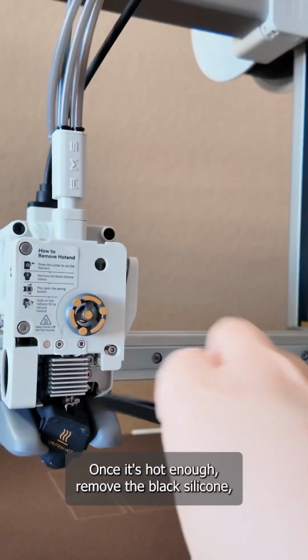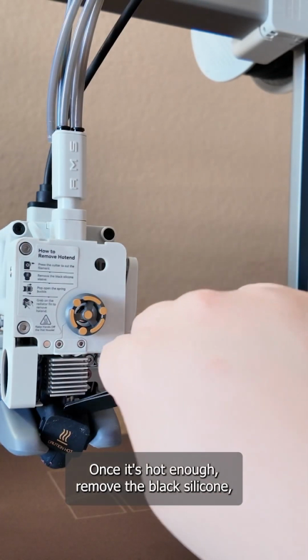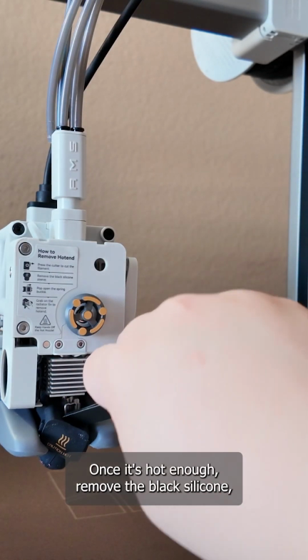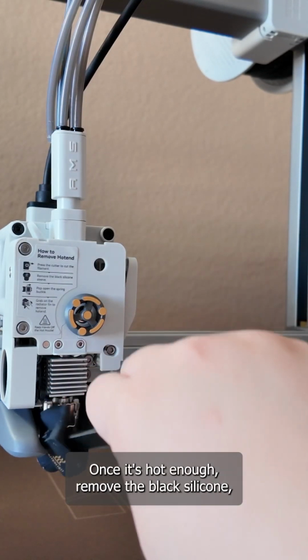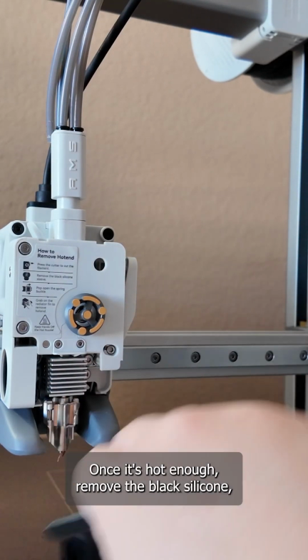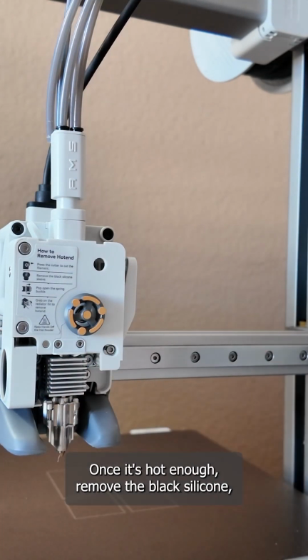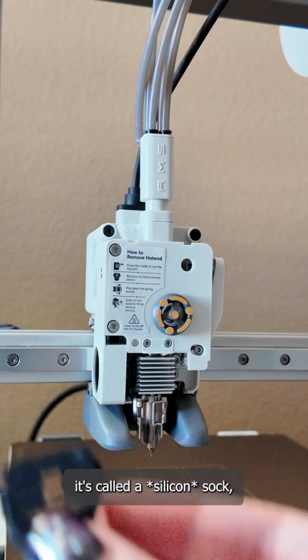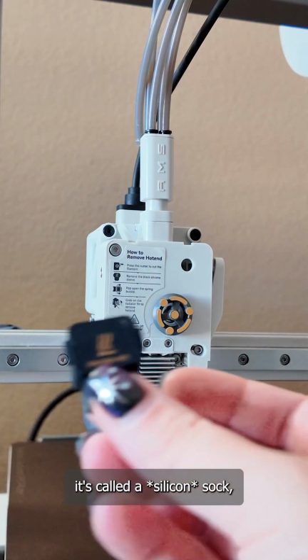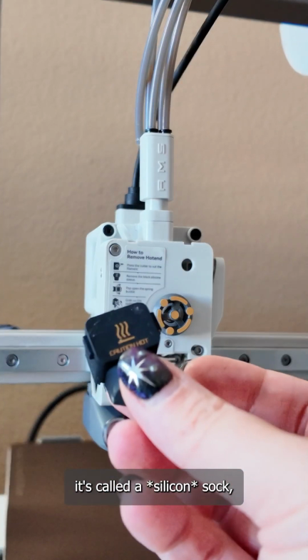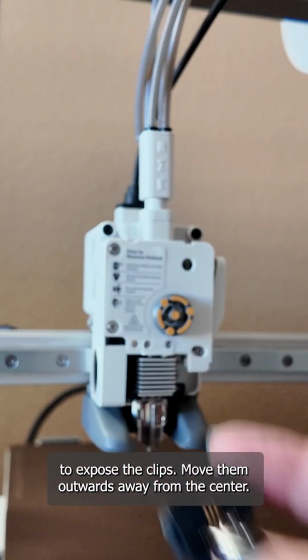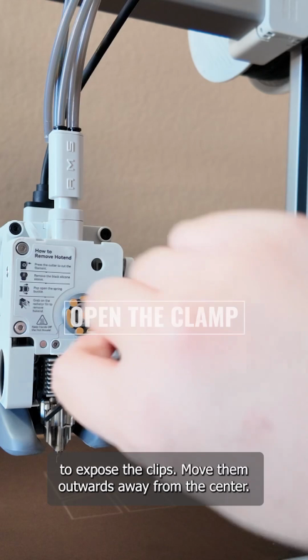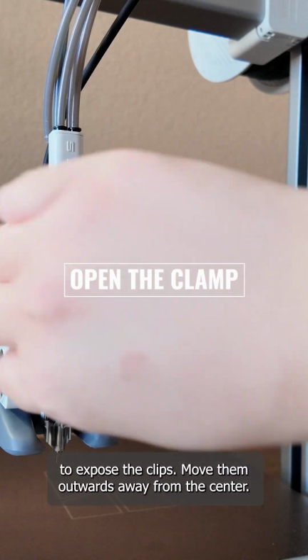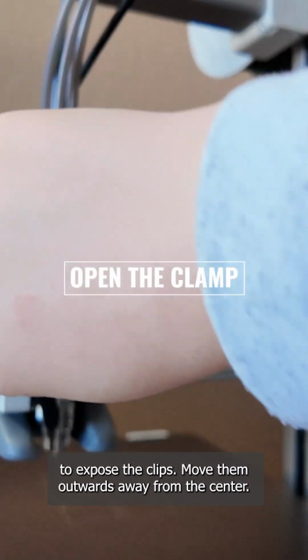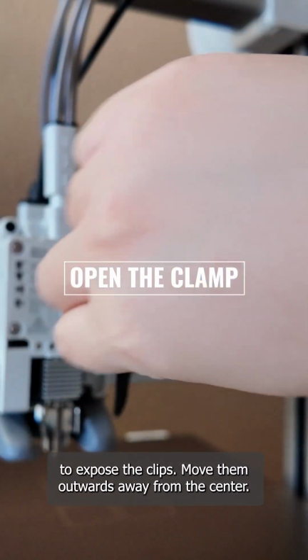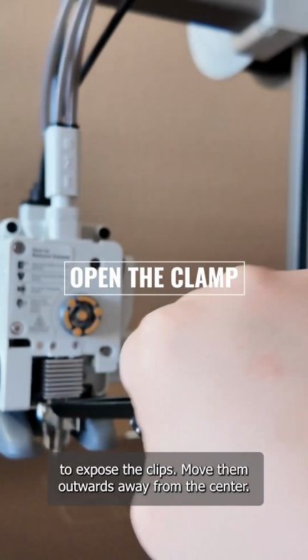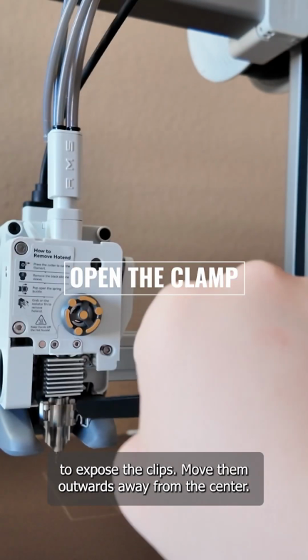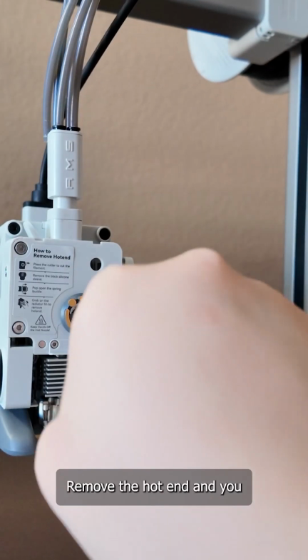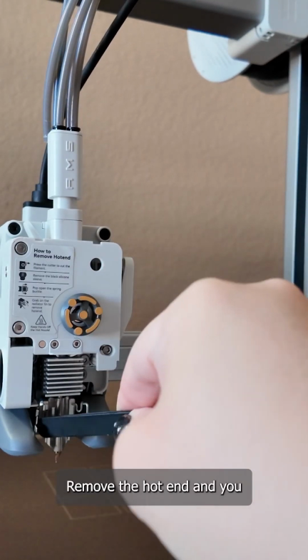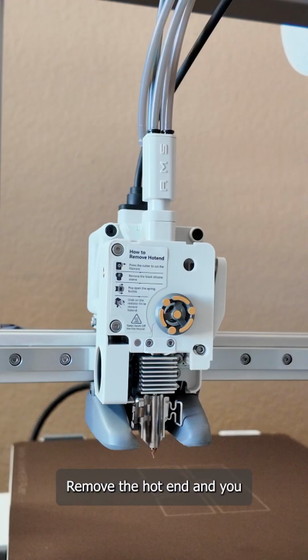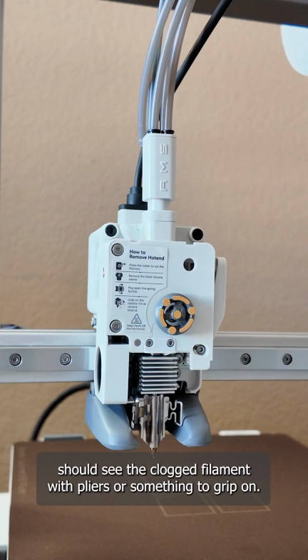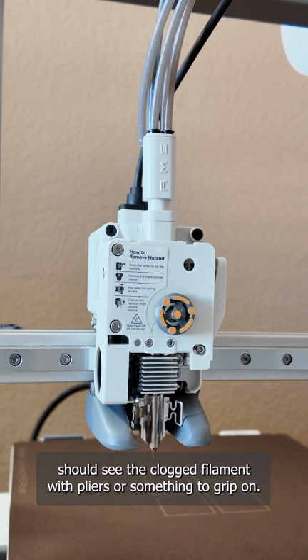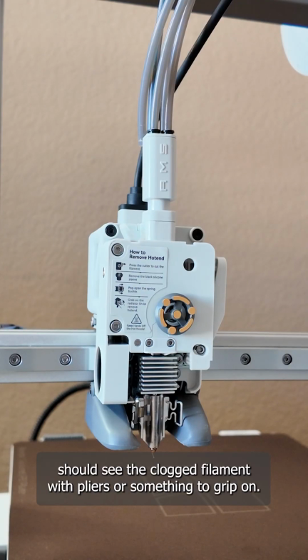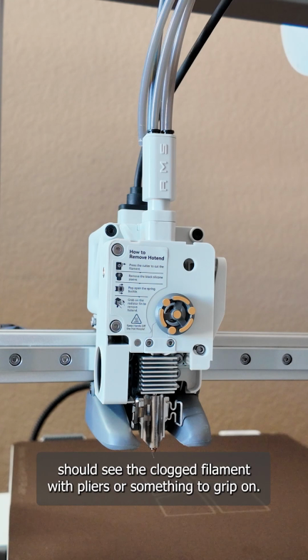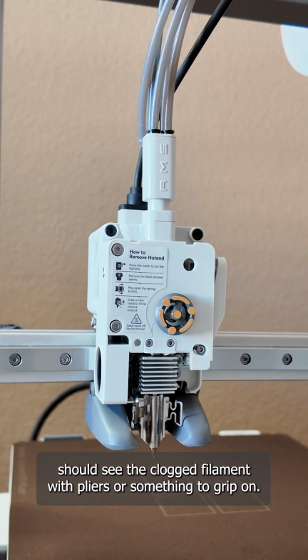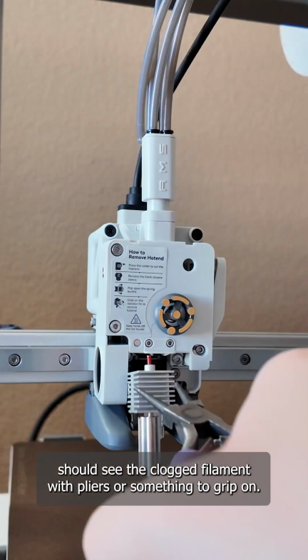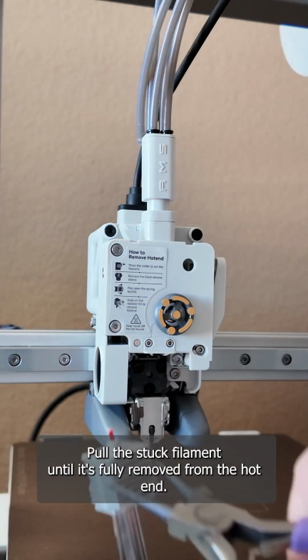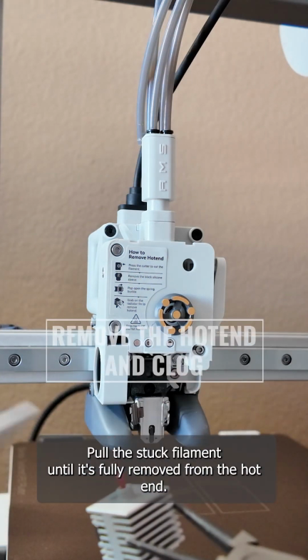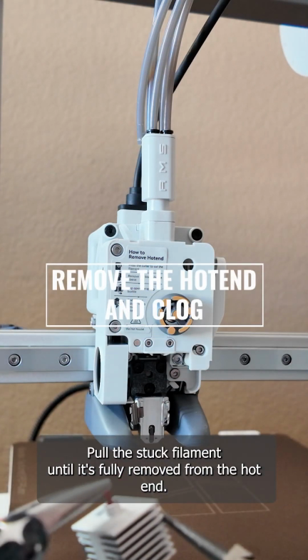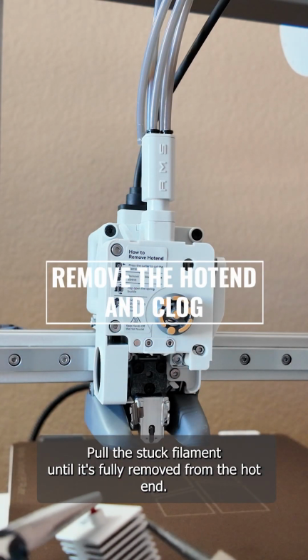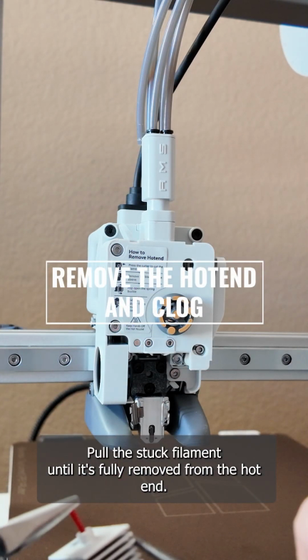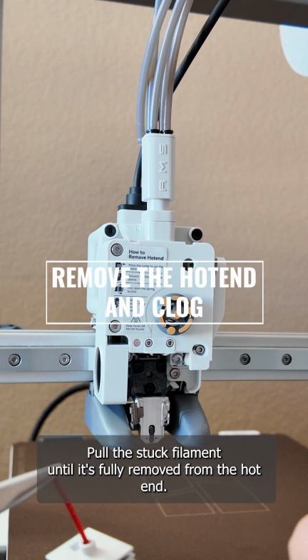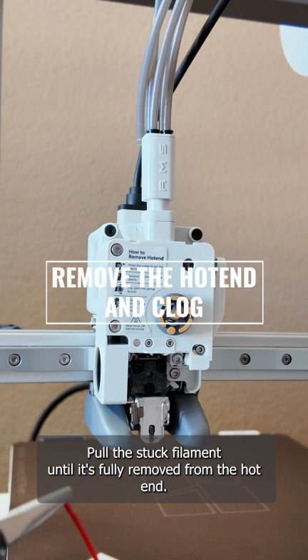Once it's hot enough, remove the black silicone — it's called a heat sock — to expose the clips. Move the clips outwards away from the center. Remove the hot end and you should see the clogged filament. With pliers or something to grip on, pull the stuck filament until it's fully removed from the hot end.